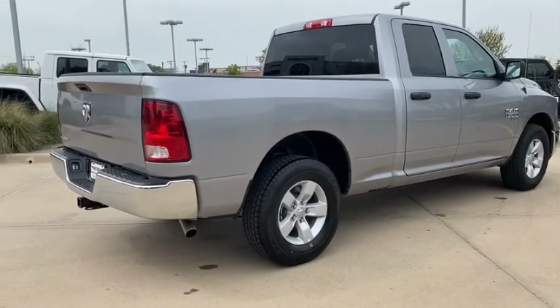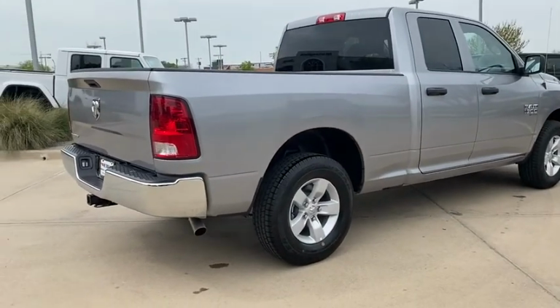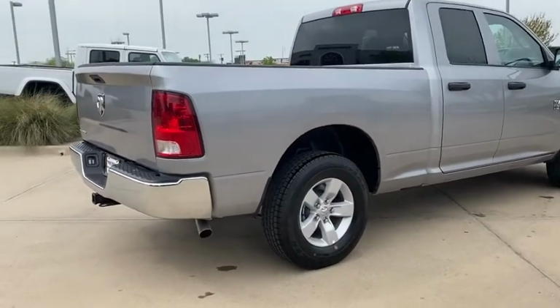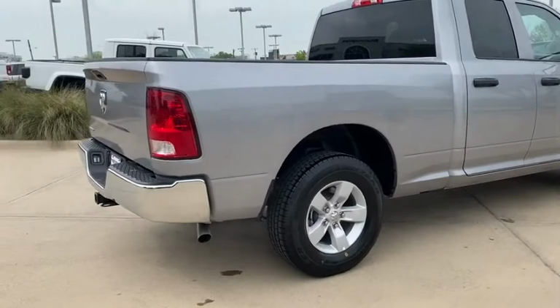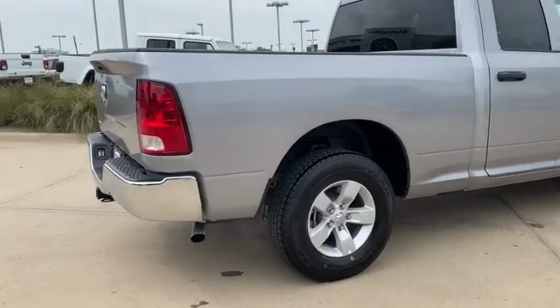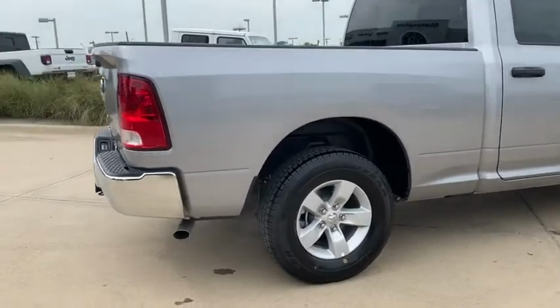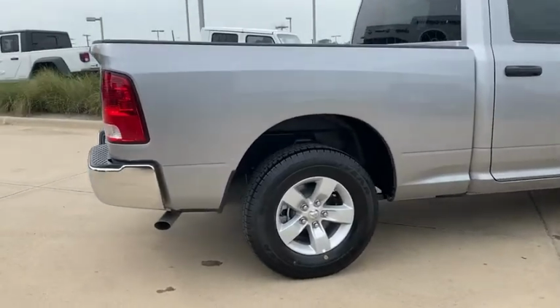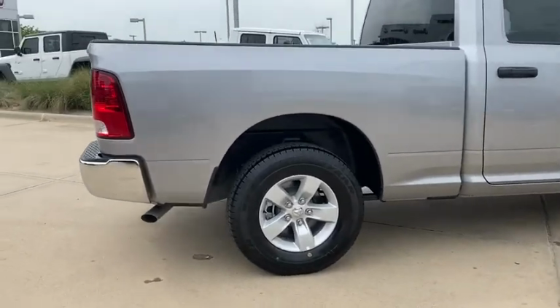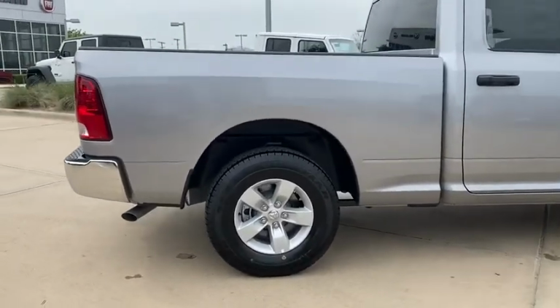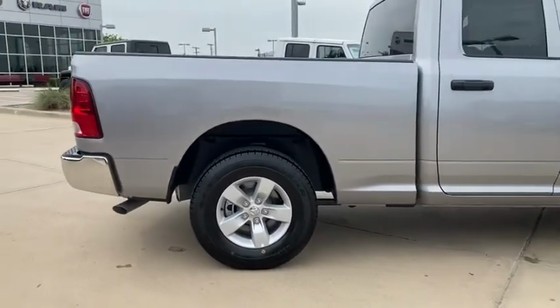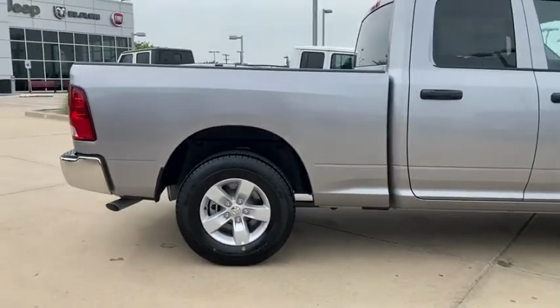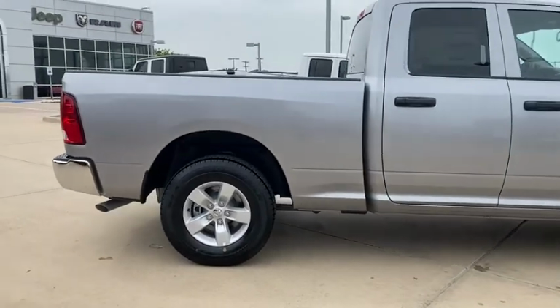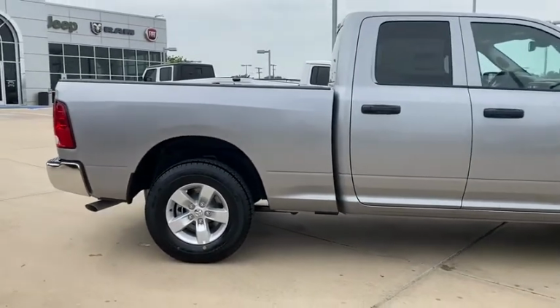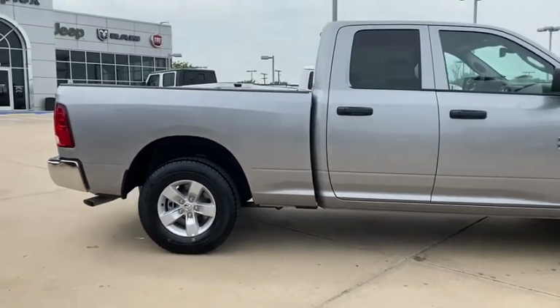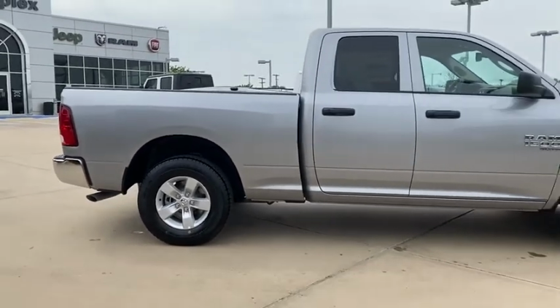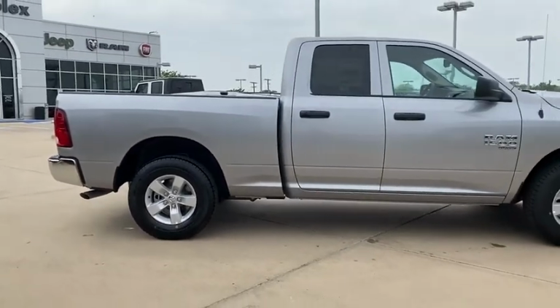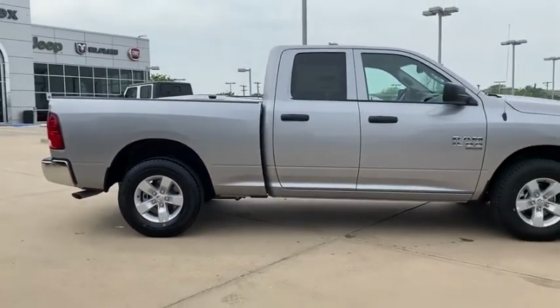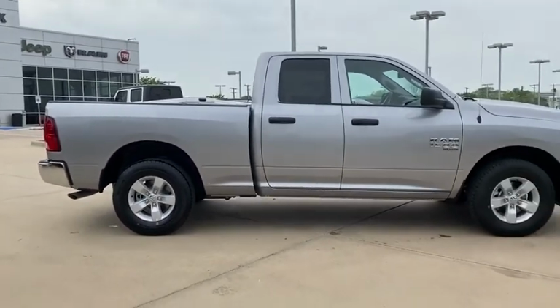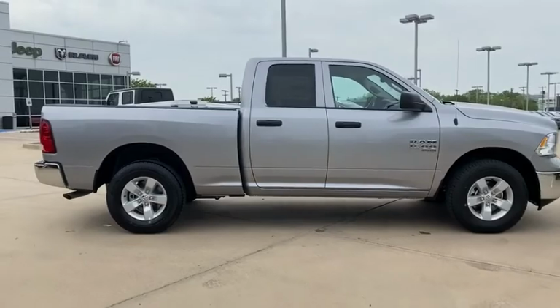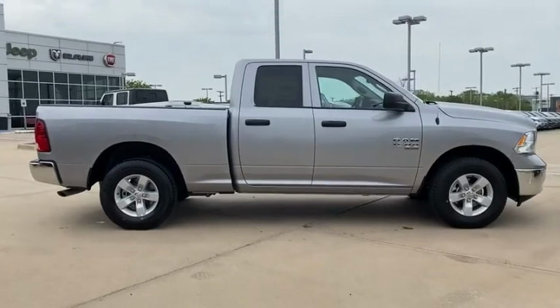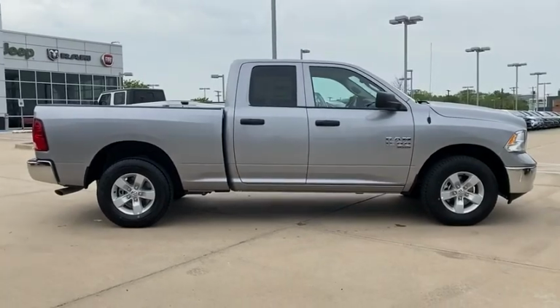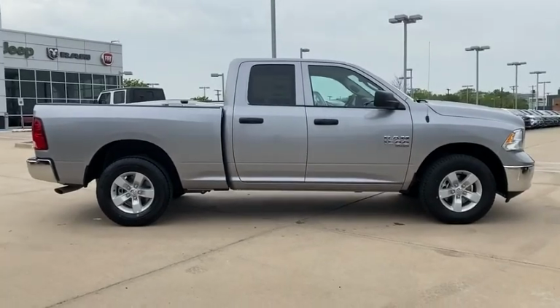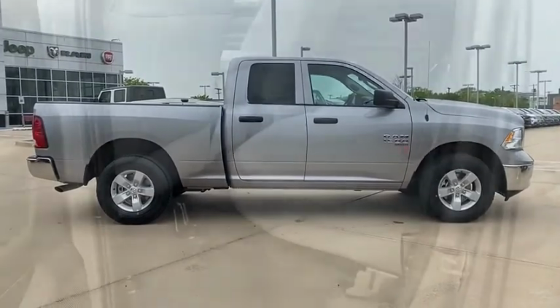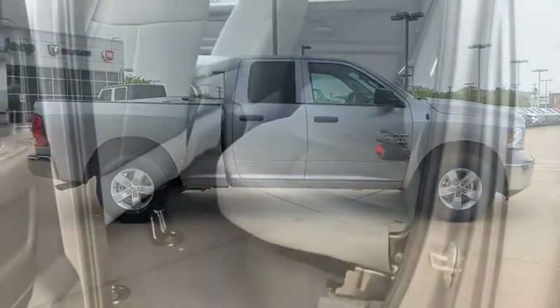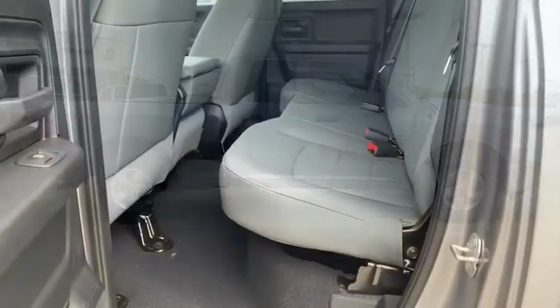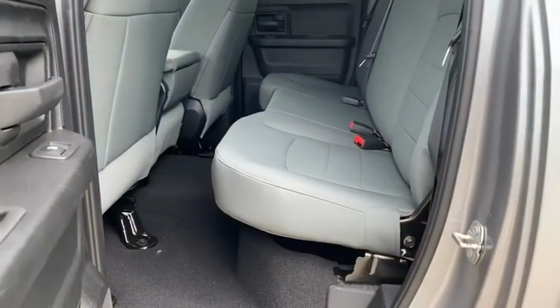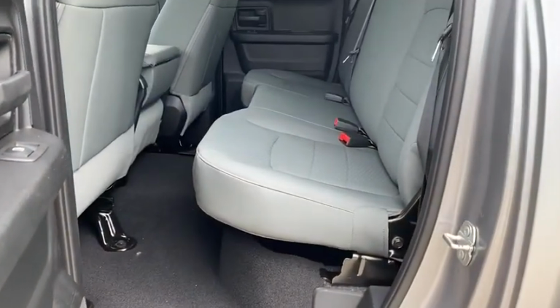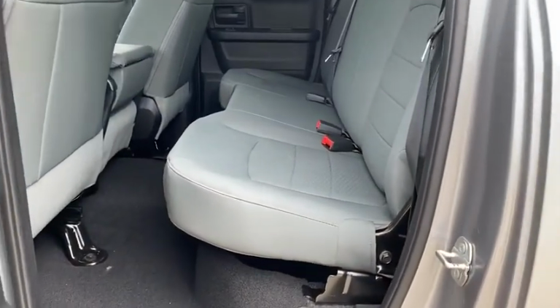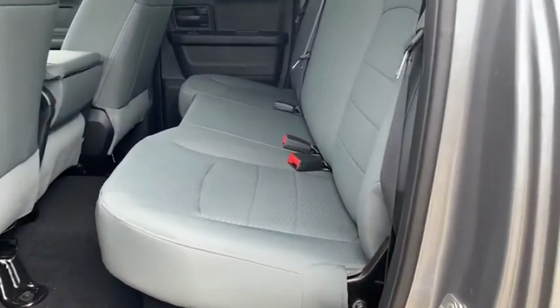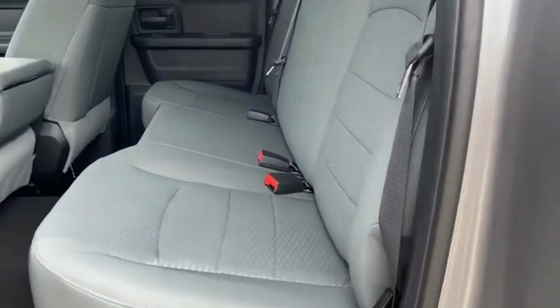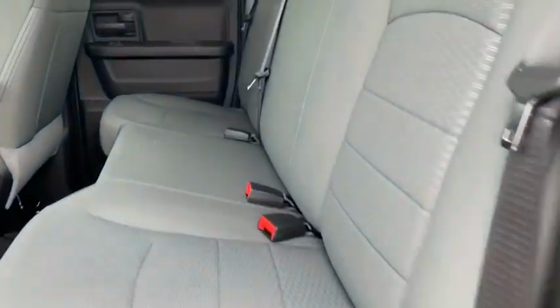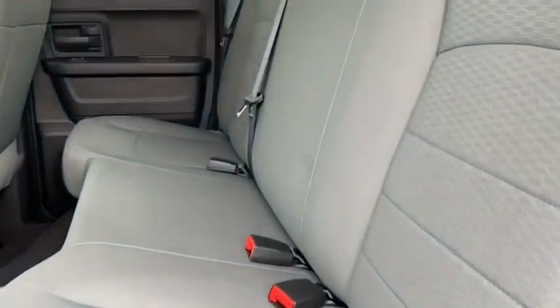Speed control, front license plate bracket, four-piece floor mat set, low tire pressure warning, radio data system, front wheel independent suspension. Come take a test drive today.